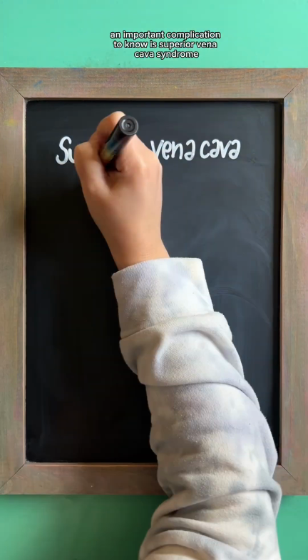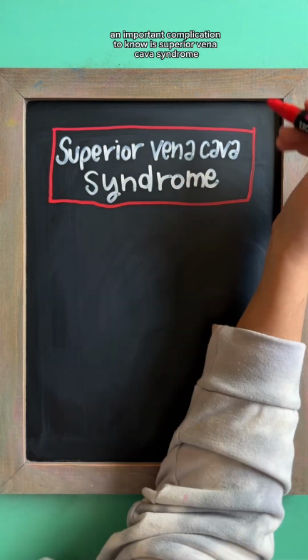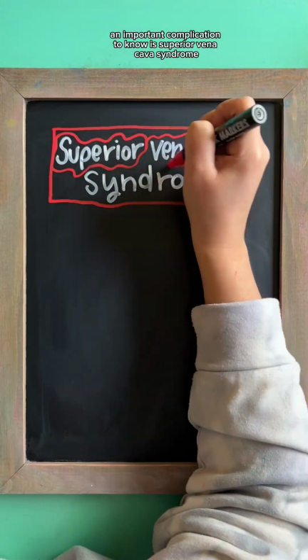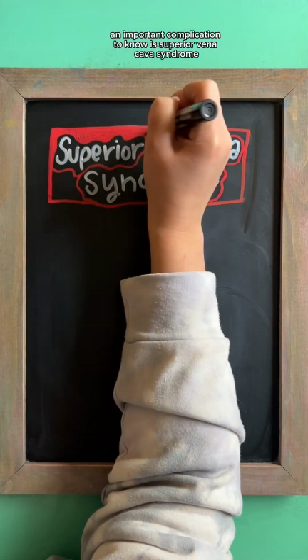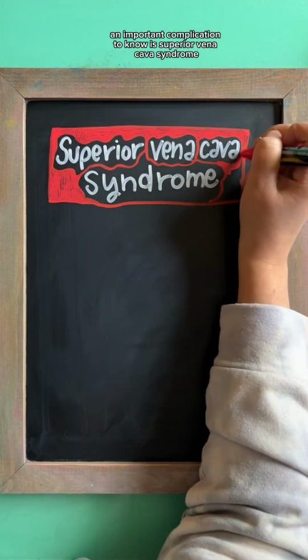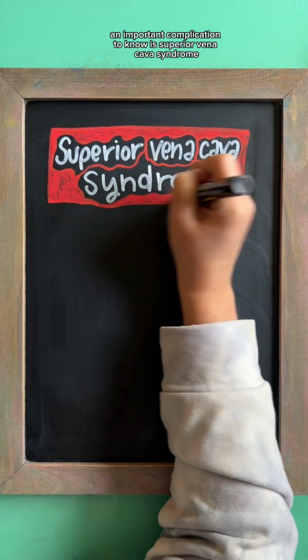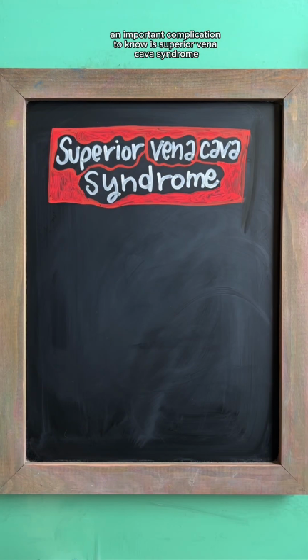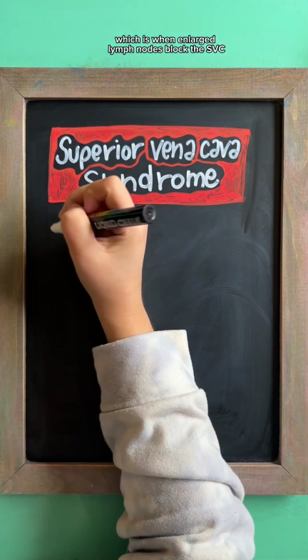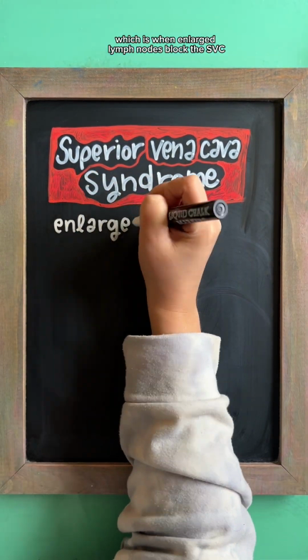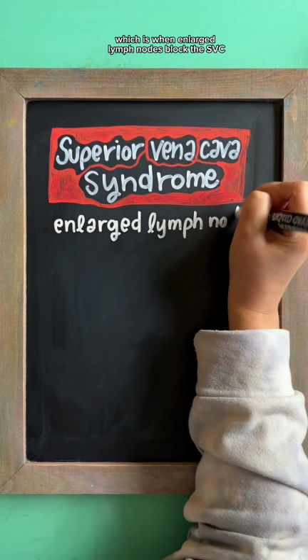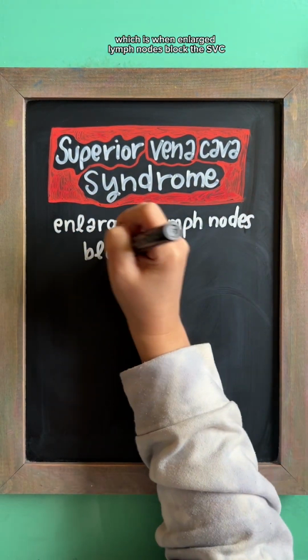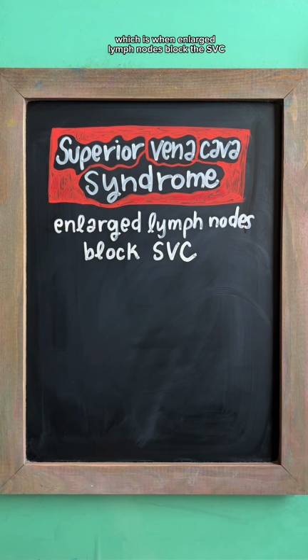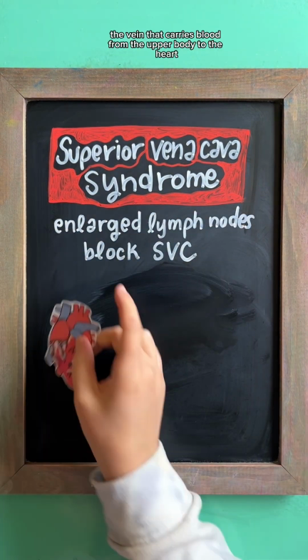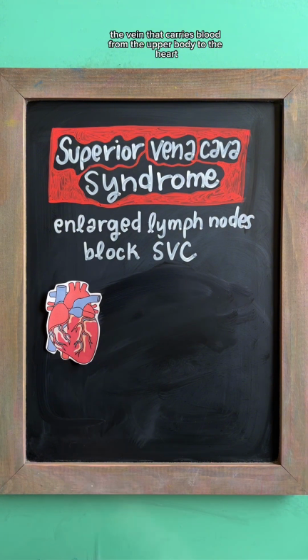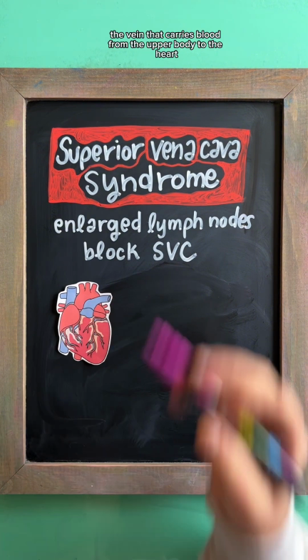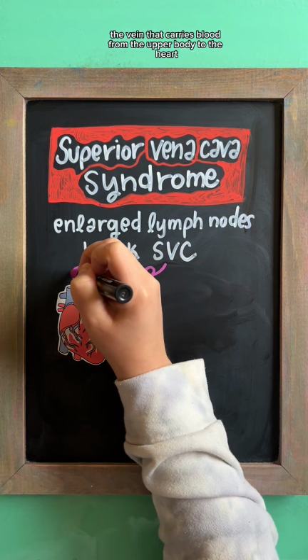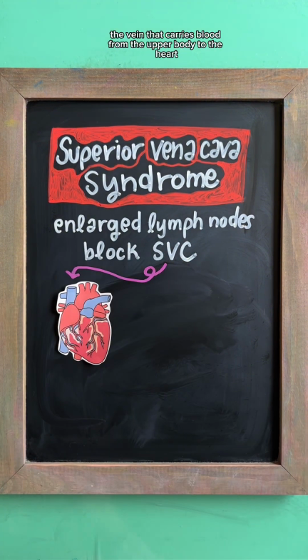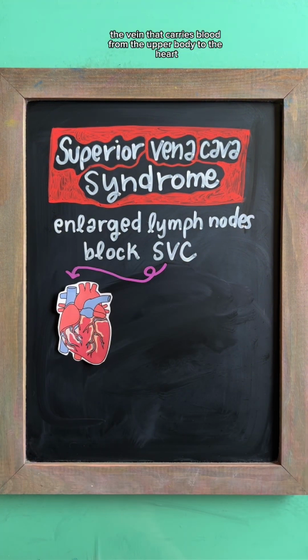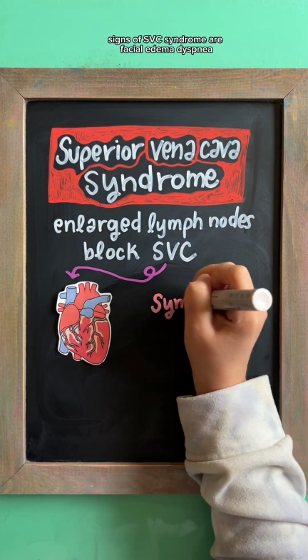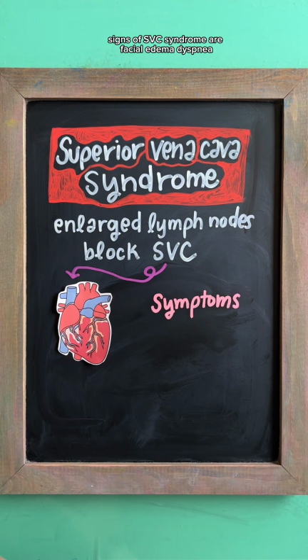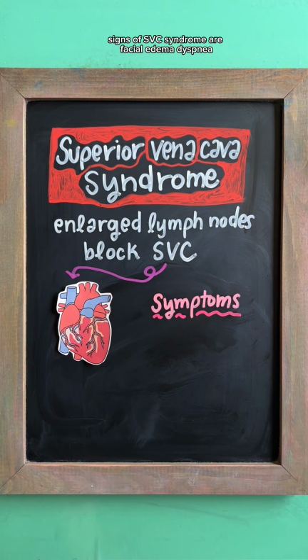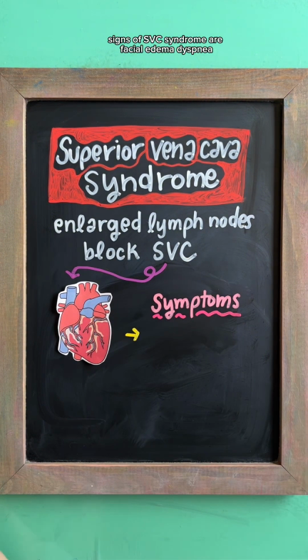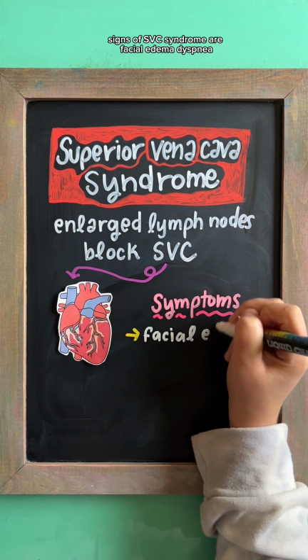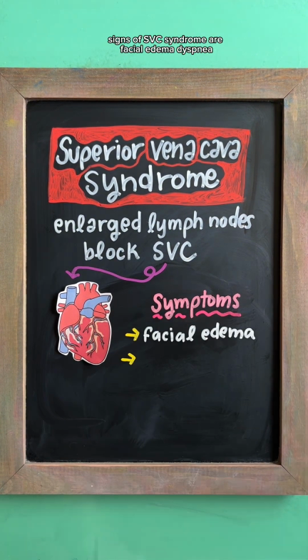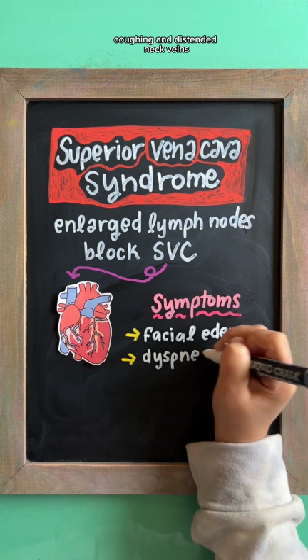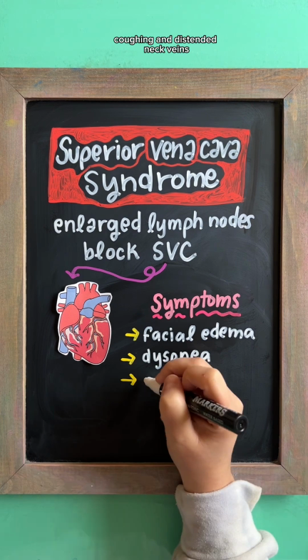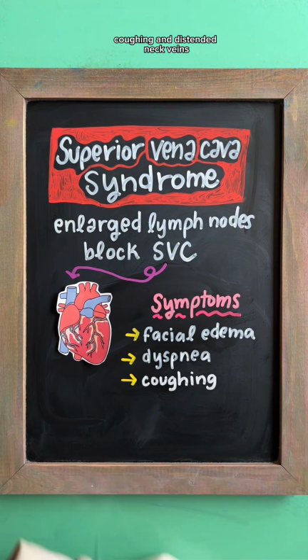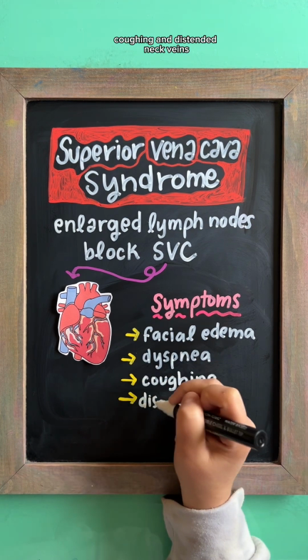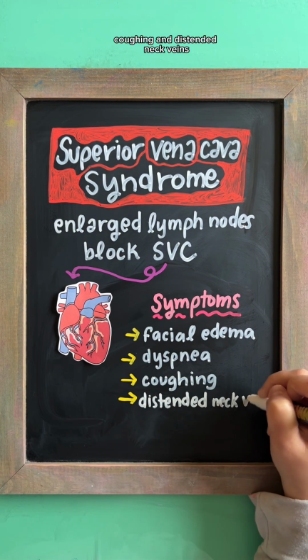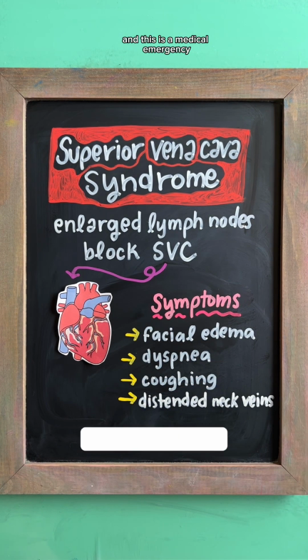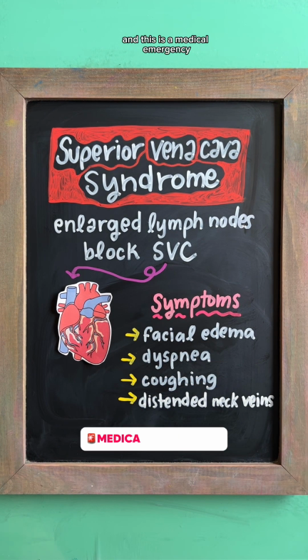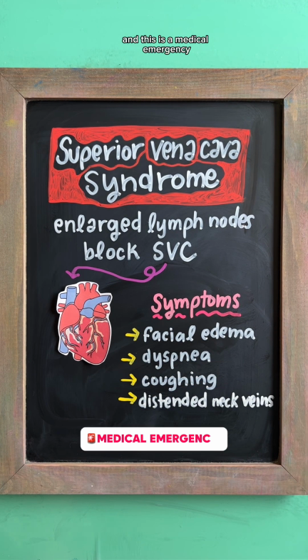An important complication to note is superior vena cava syndrome, which is when enlarged lymph nodes block the SVC — the vein that carries blood from the upper body to the heart. Signs of SVC syndrome are facial edema, dyspnea, coughing, and distended neck veins, and this is a medical emergency.